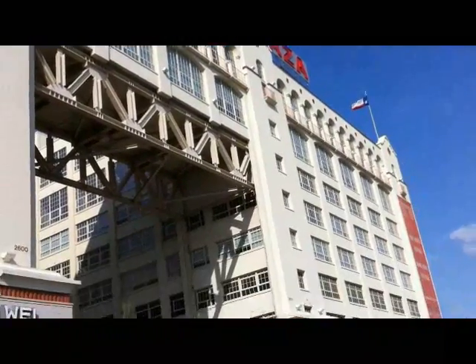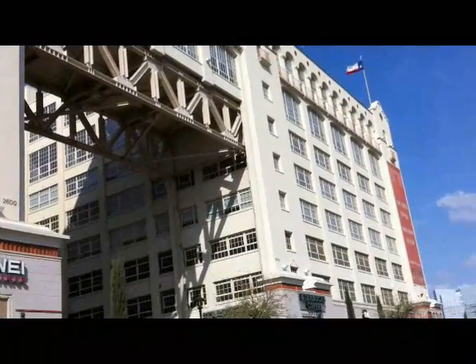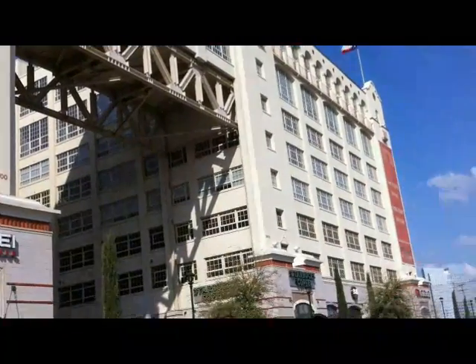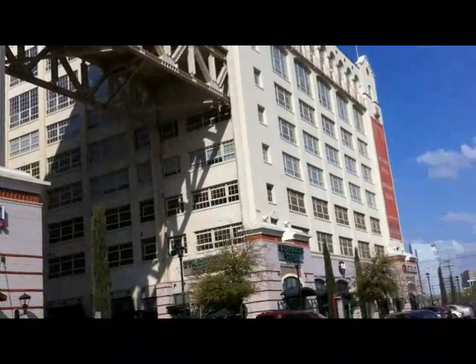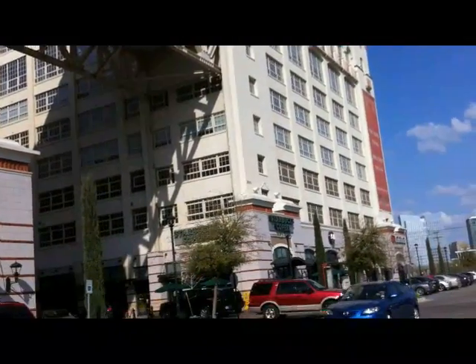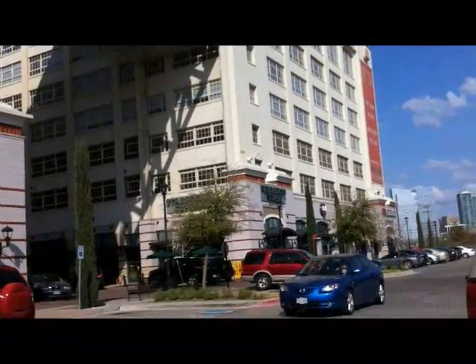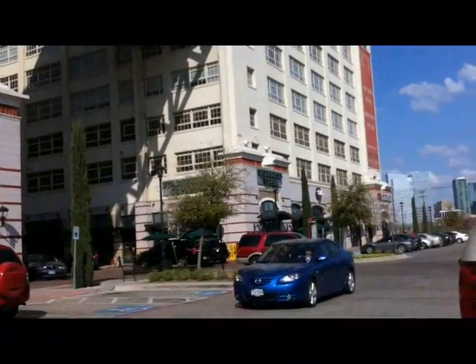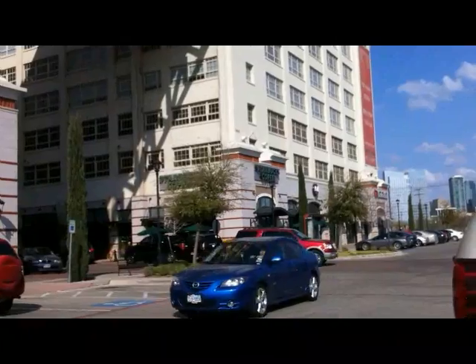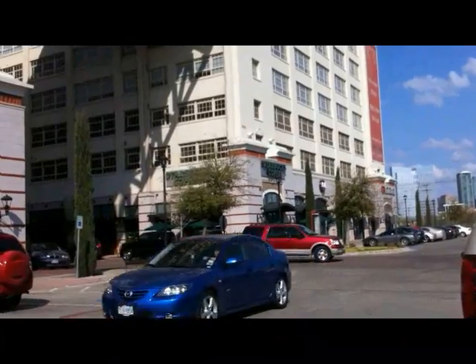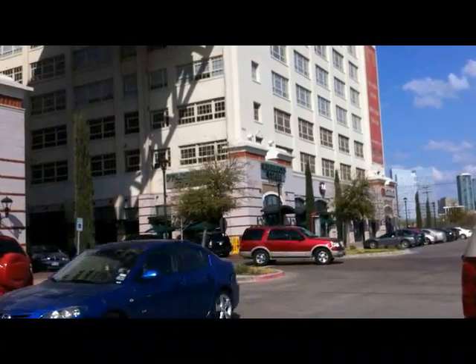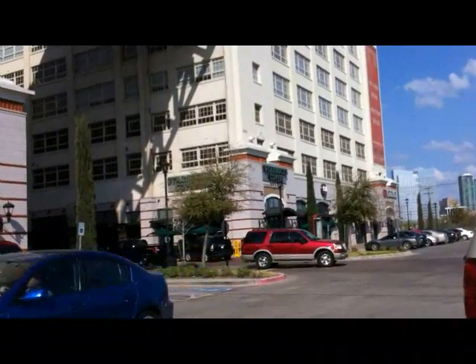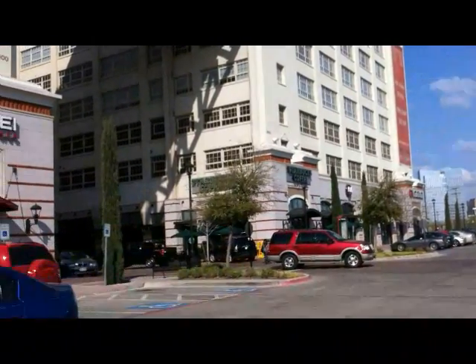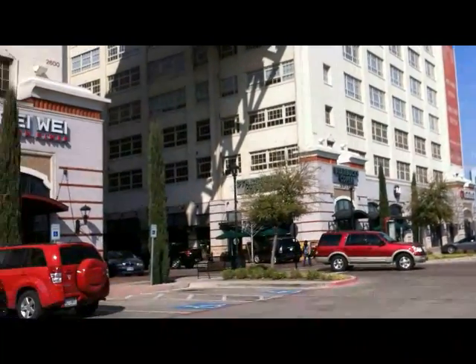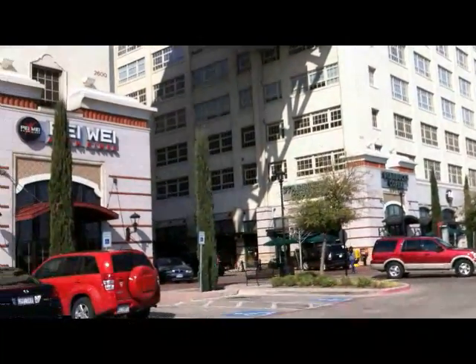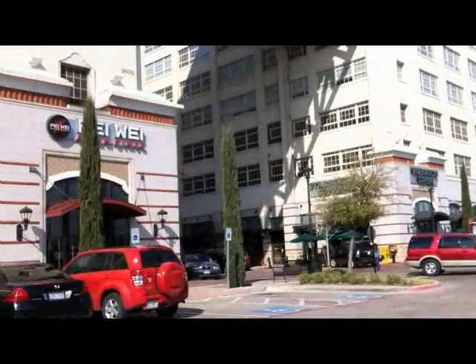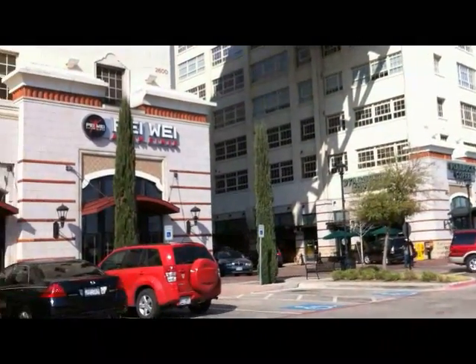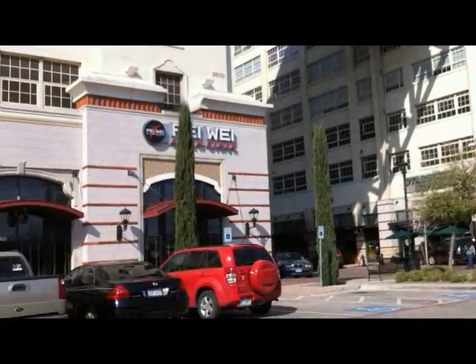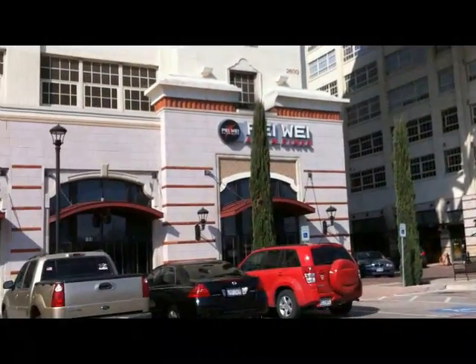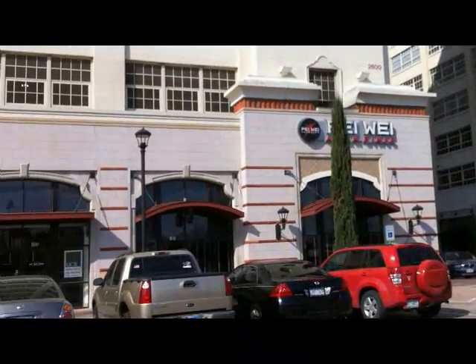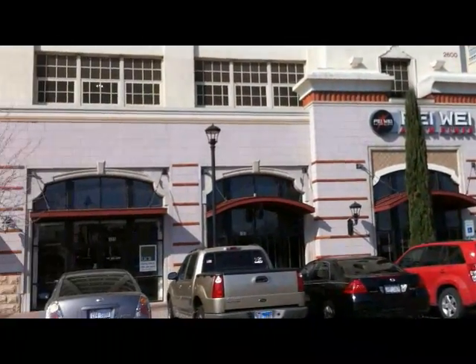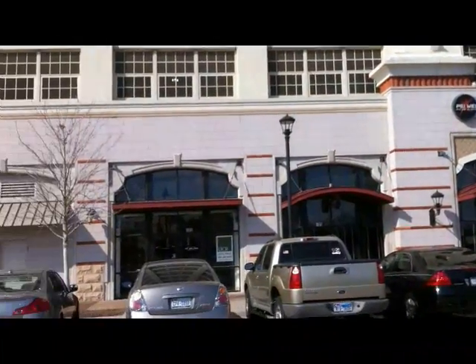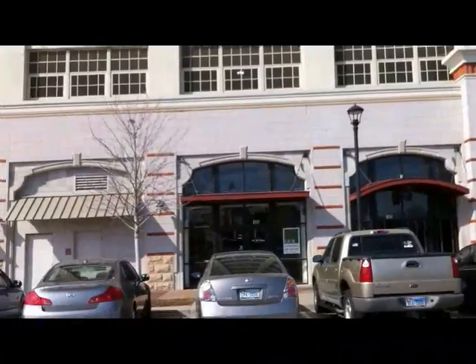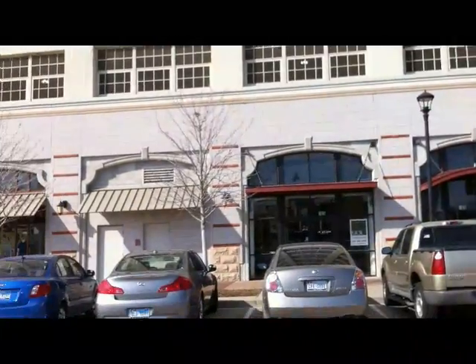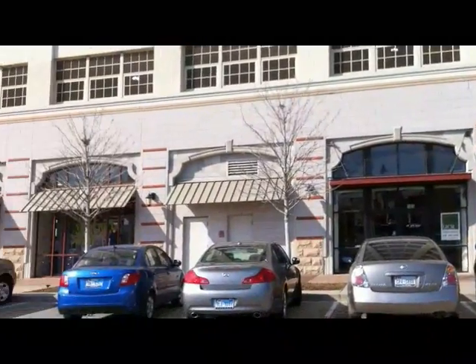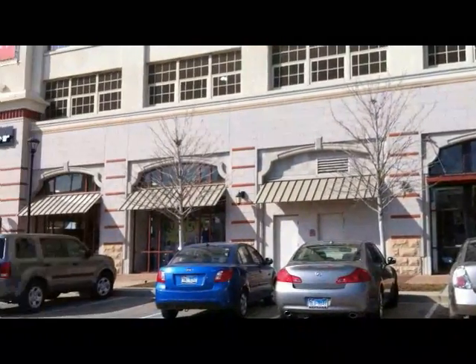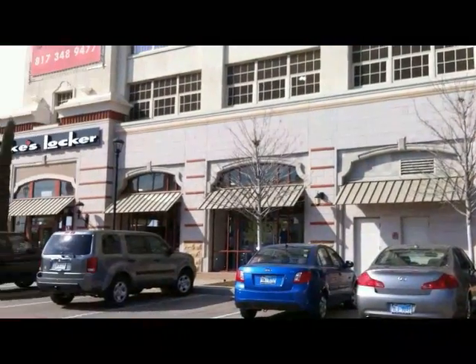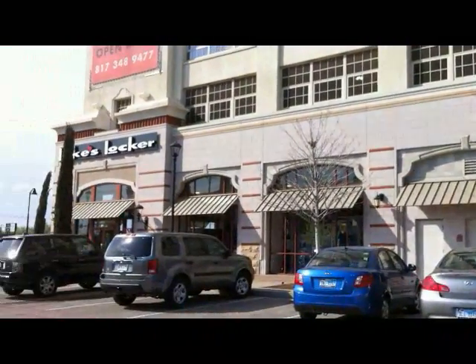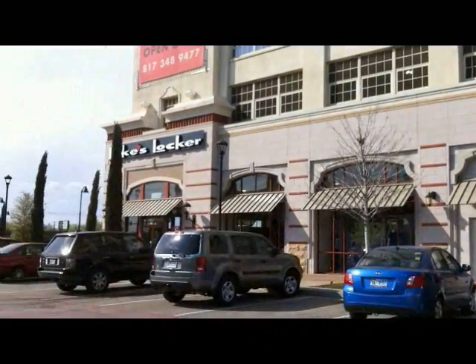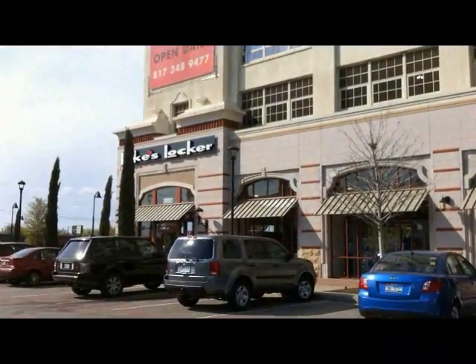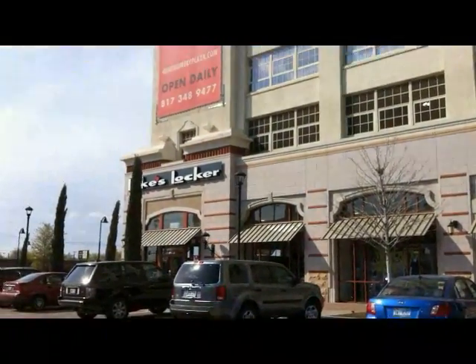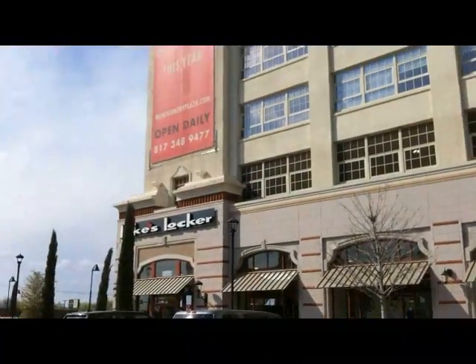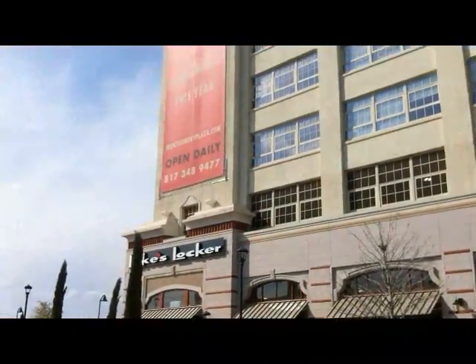Since then, however, it has become an emblem for adaptive reuse, now thriving with retail on the ground floor and condos up above. It is the anchor of the West 7th Street development.